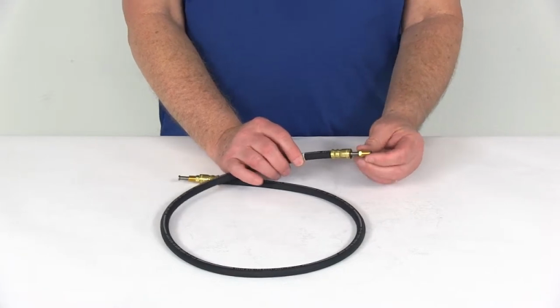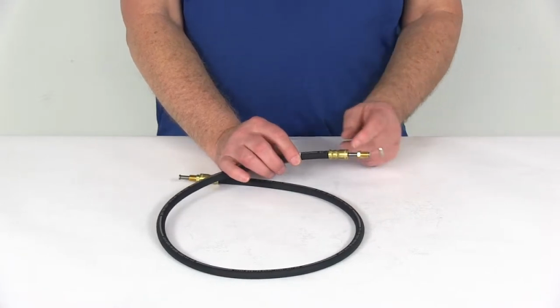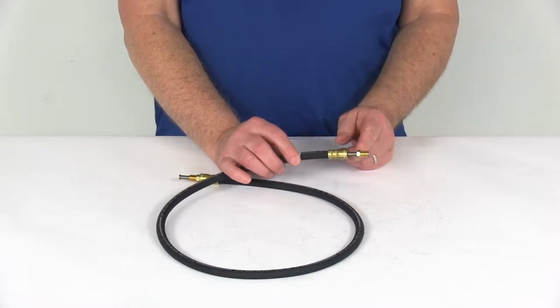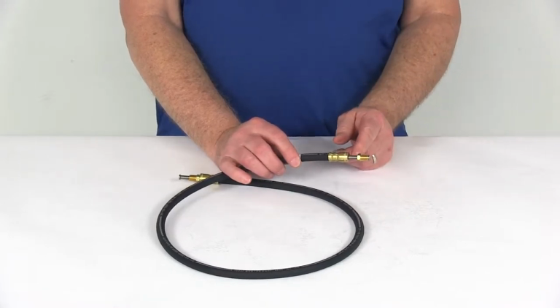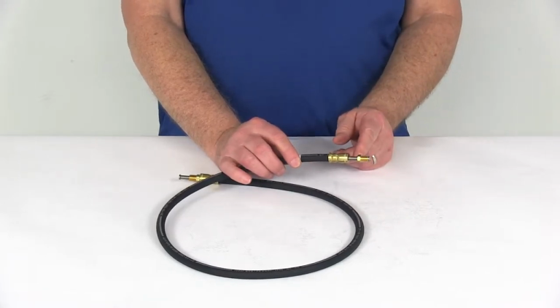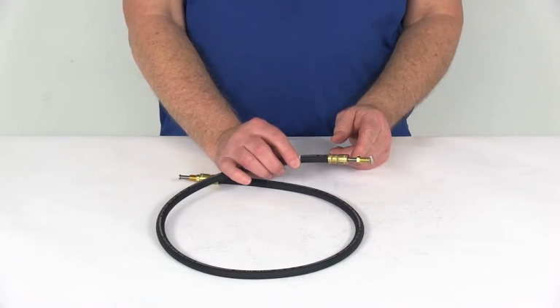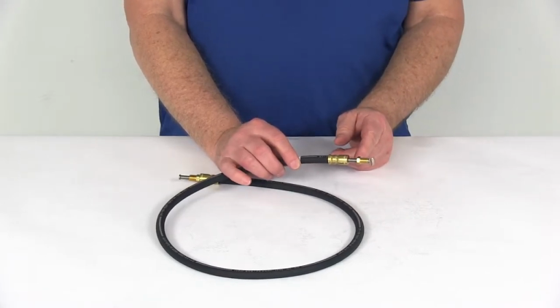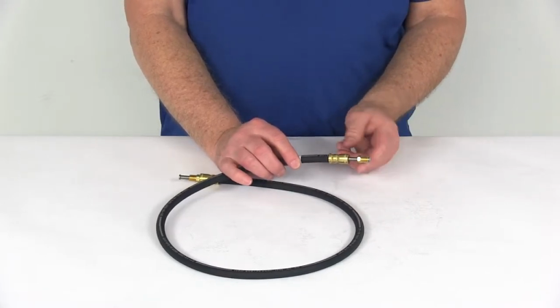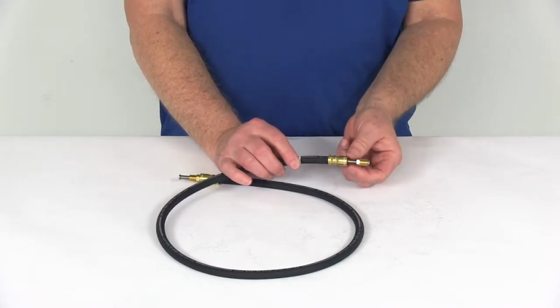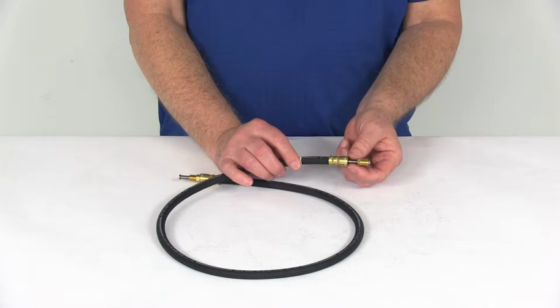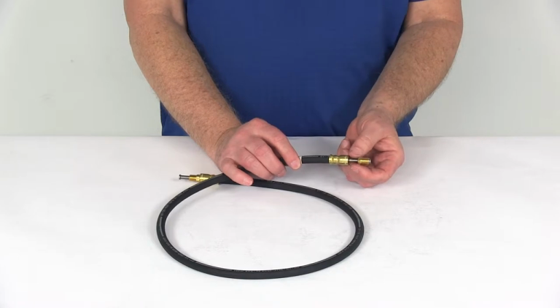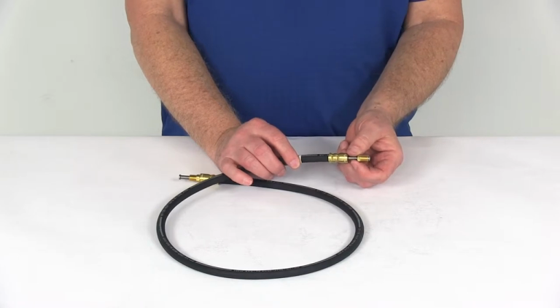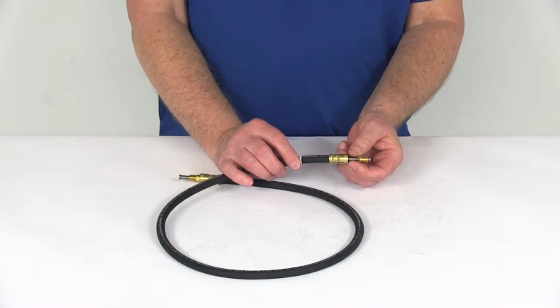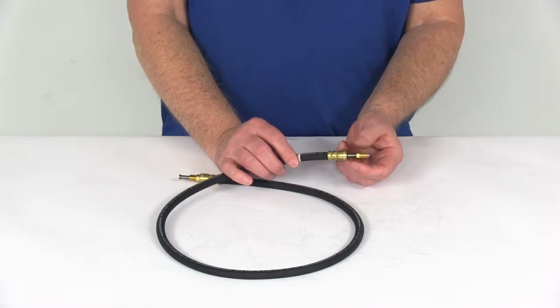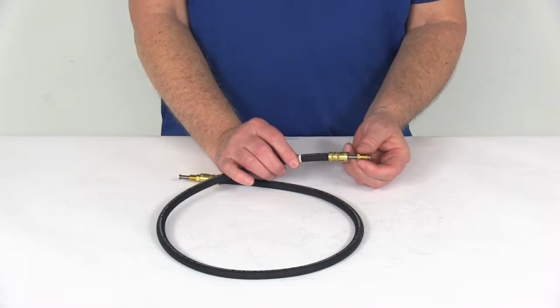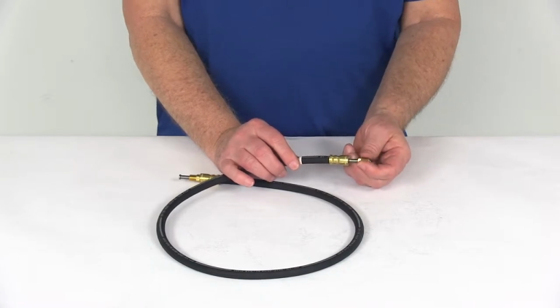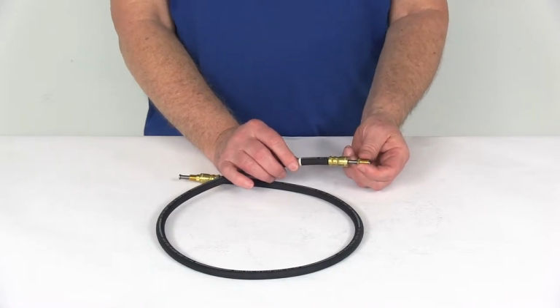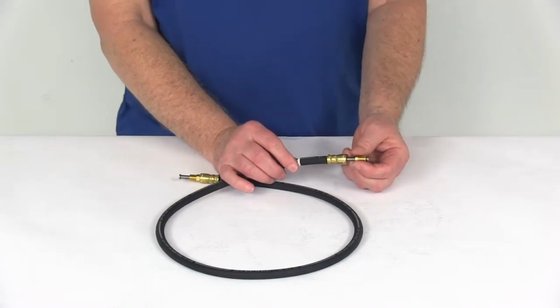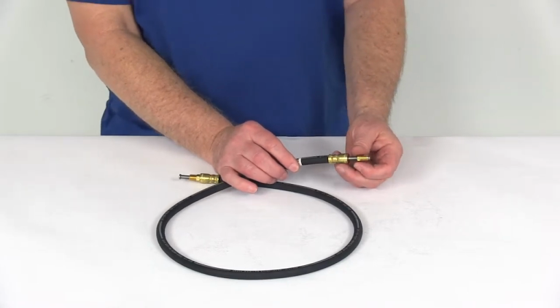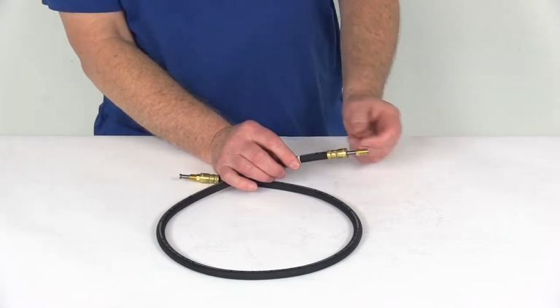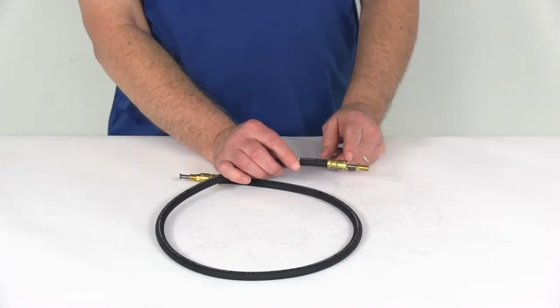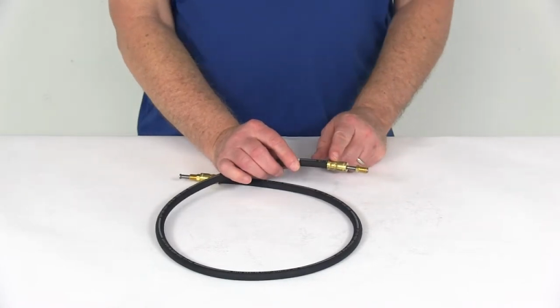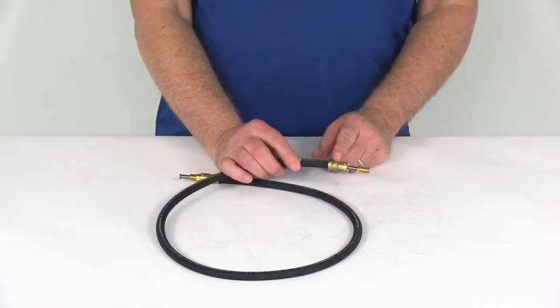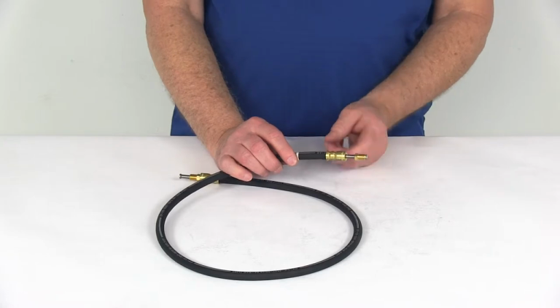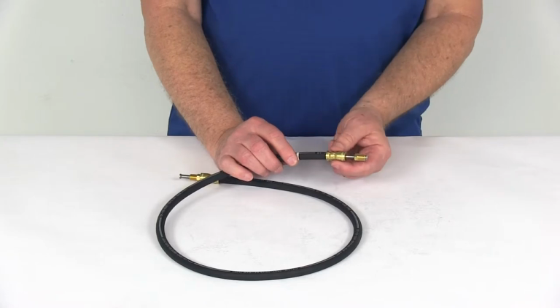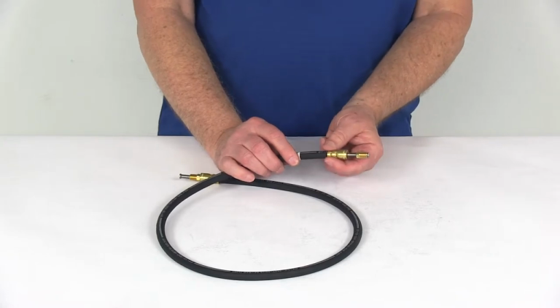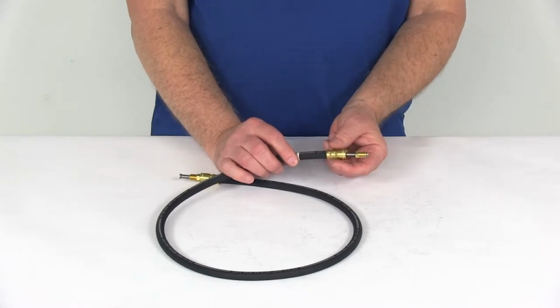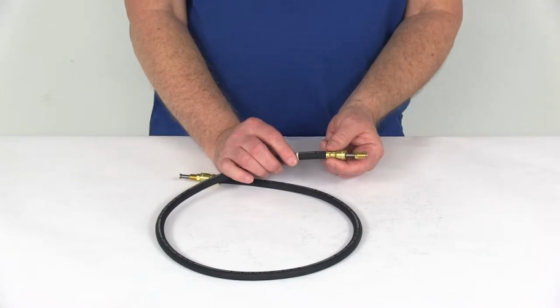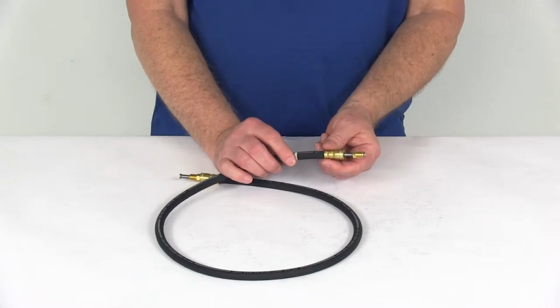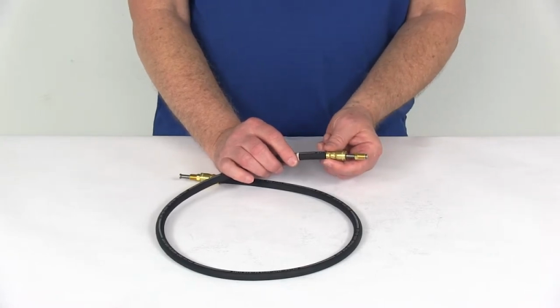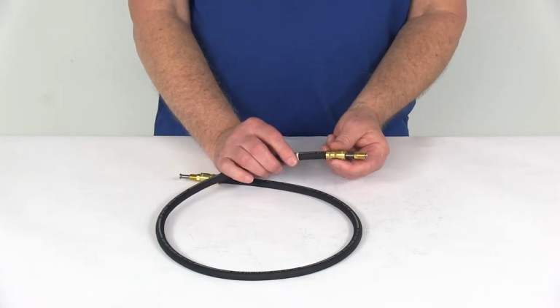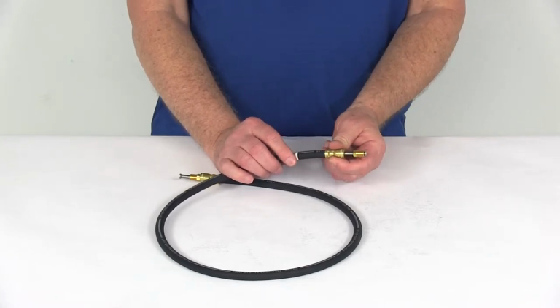If you notice the open area right here on the flare fittings, this will let you use a line wrench for better grip and minimize the risk of stripping the threads. The brass ferrules right here are double crimped to securely clamp the fittings to the hose.